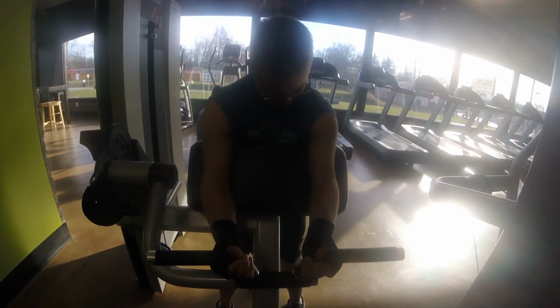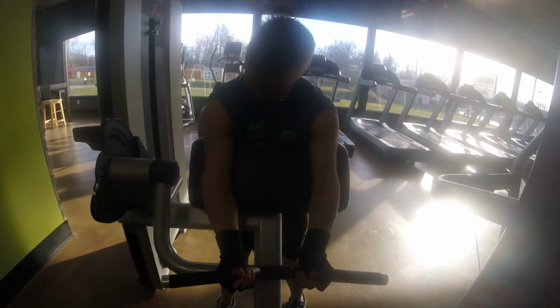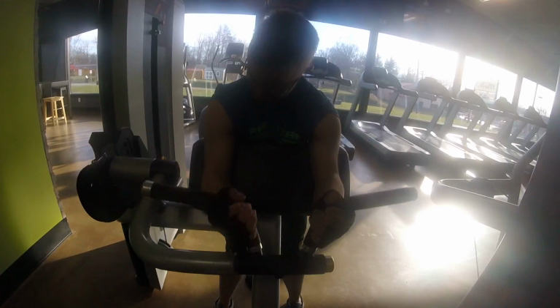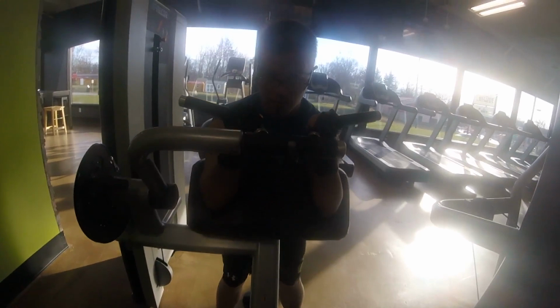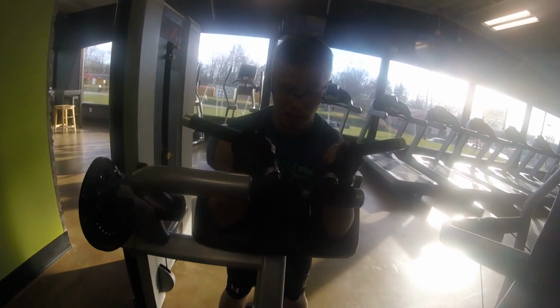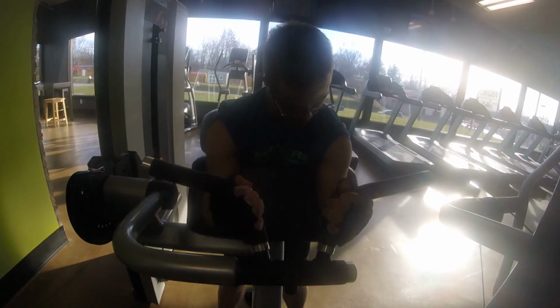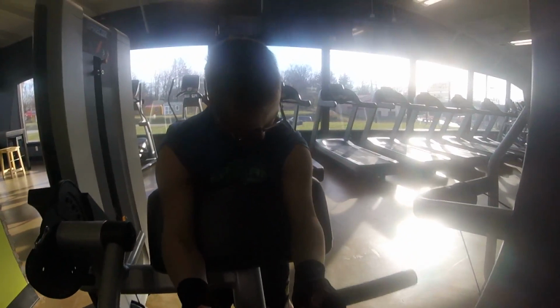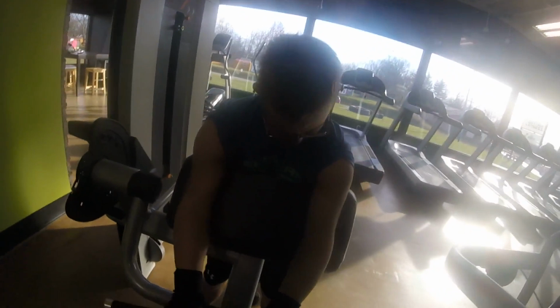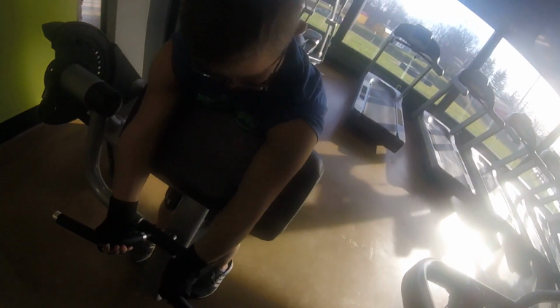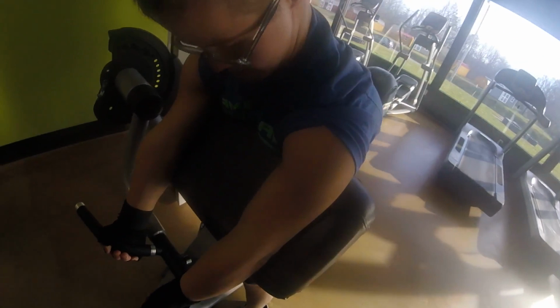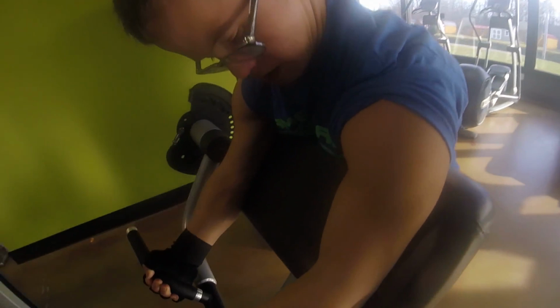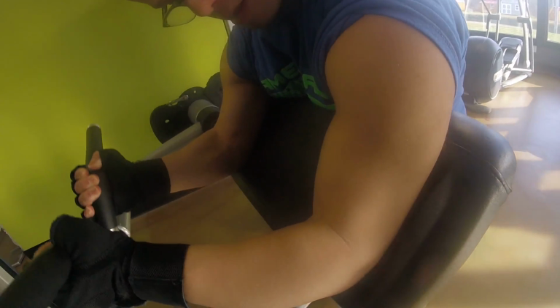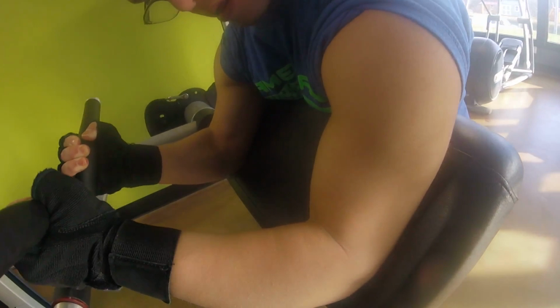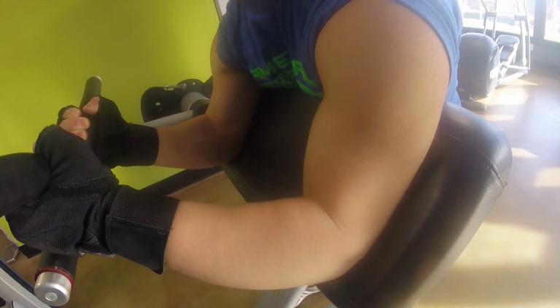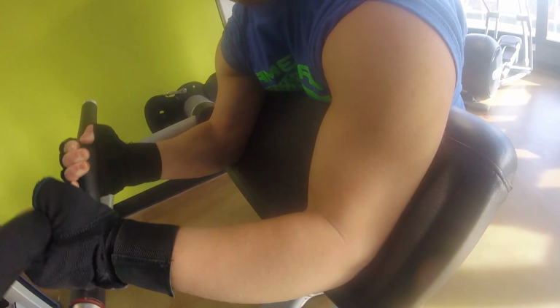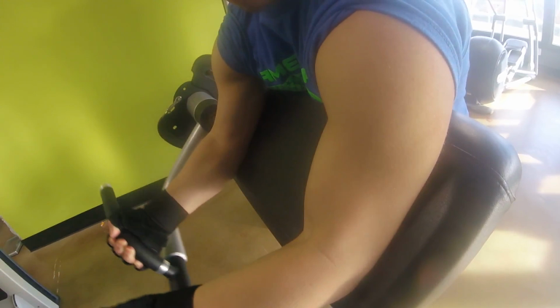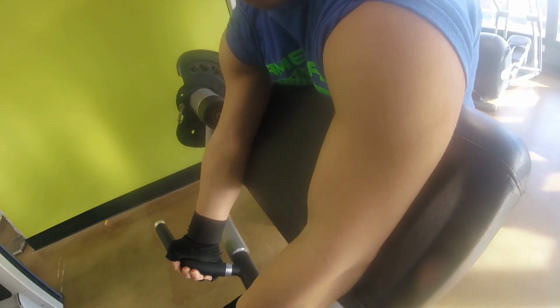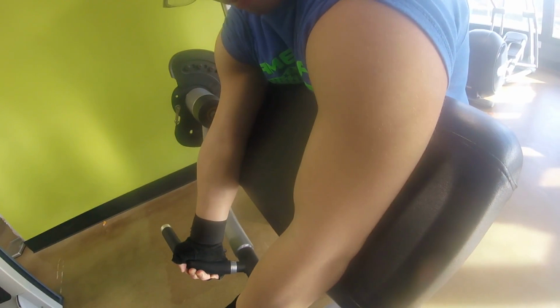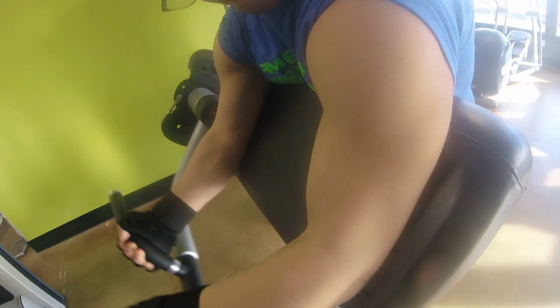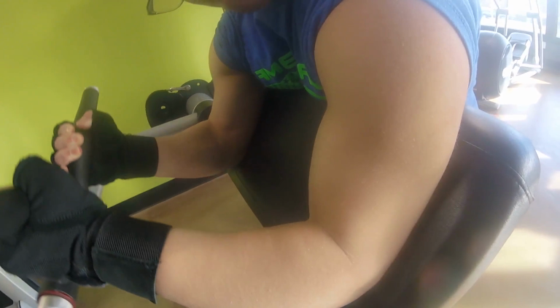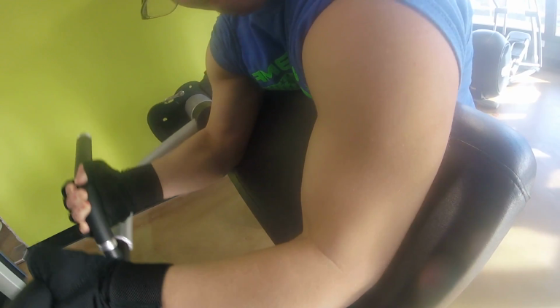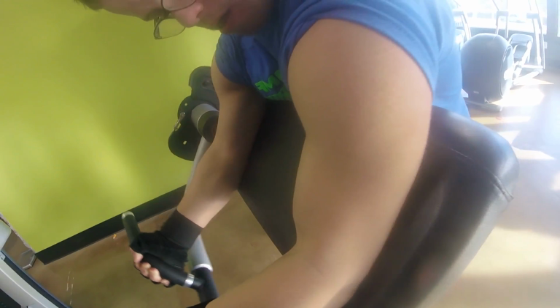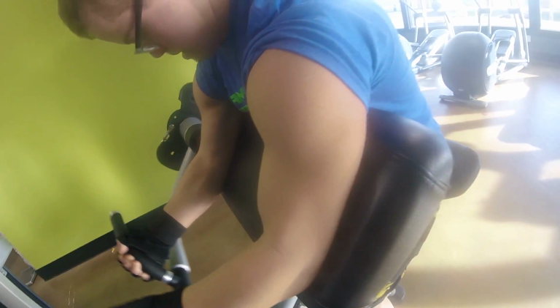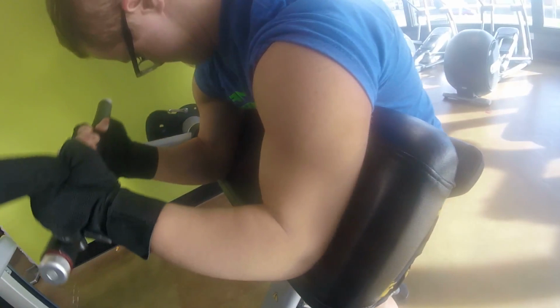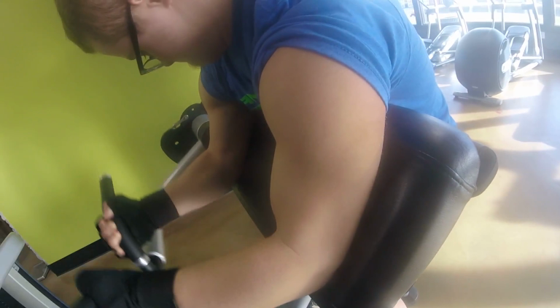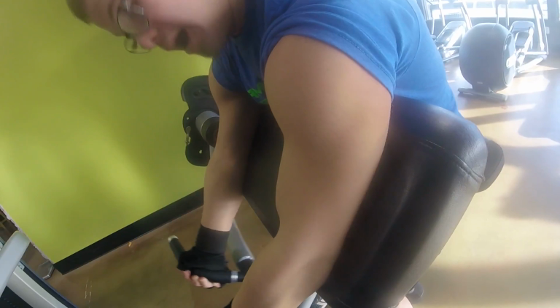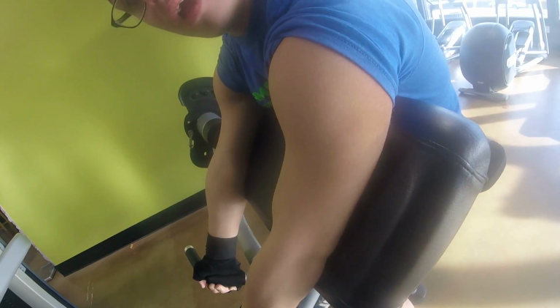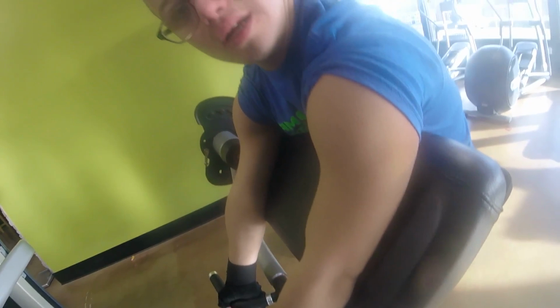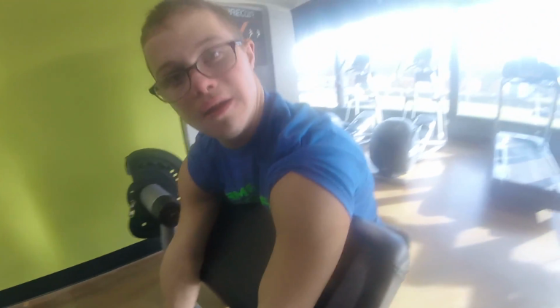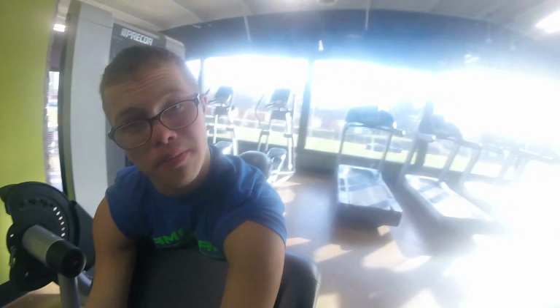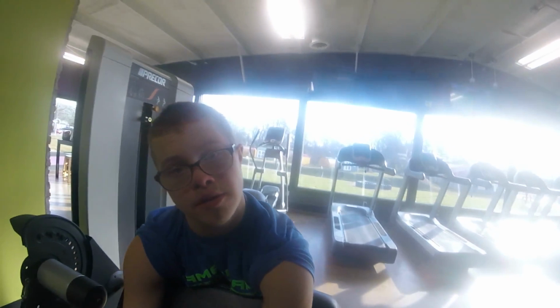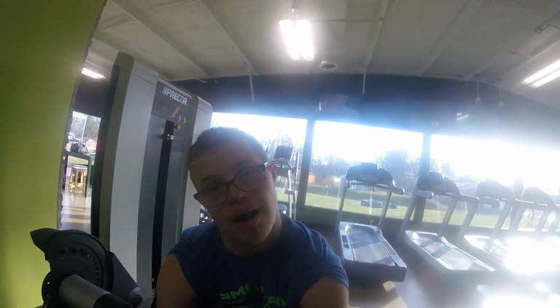Yeah, definition right there. Well guys, if you're watching, leave a comment below. Subscribe. Bye.